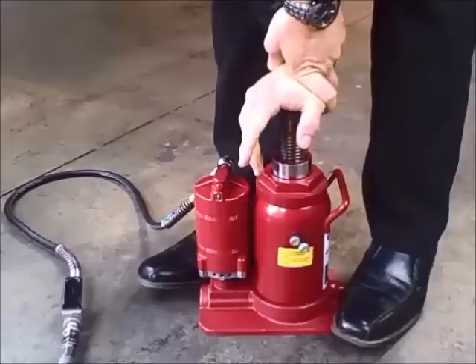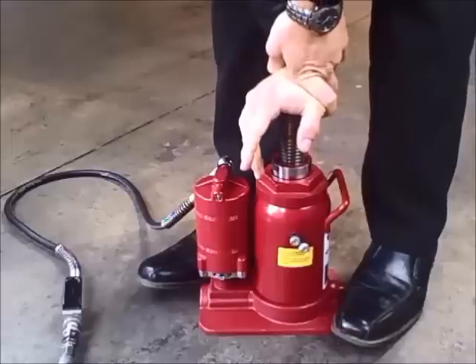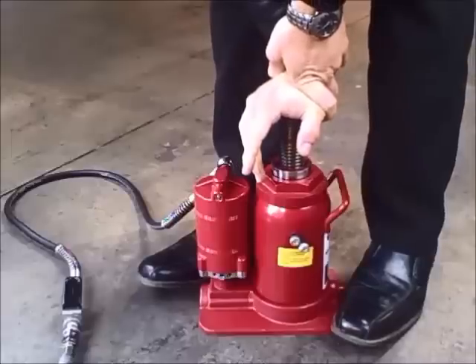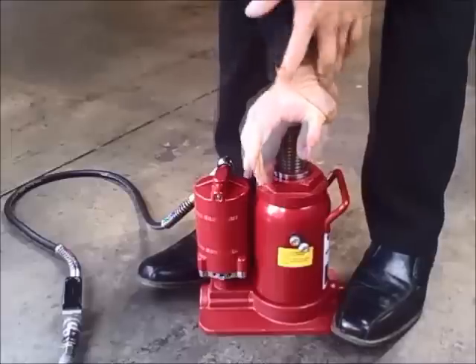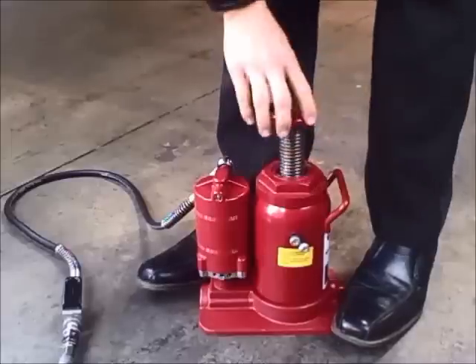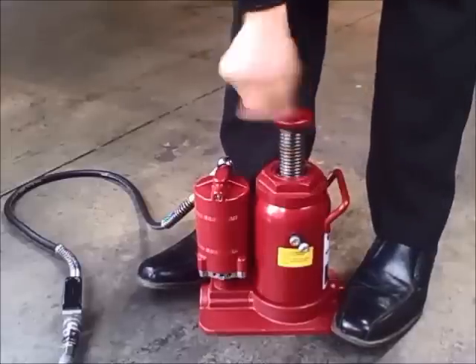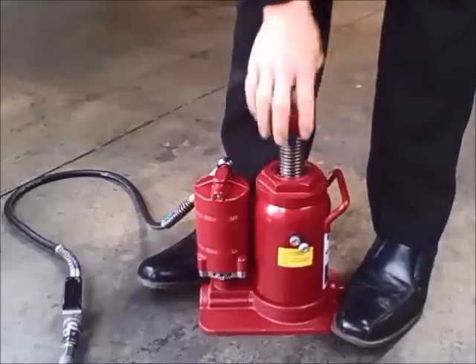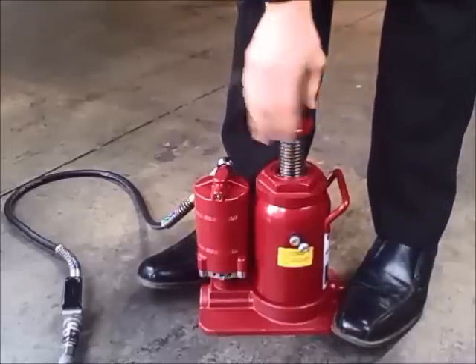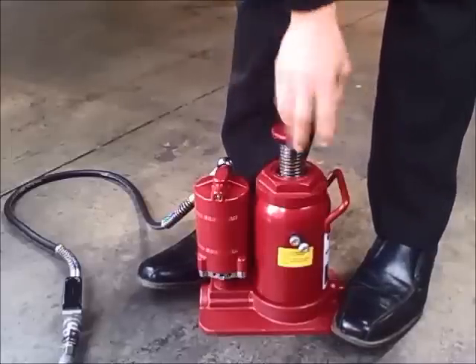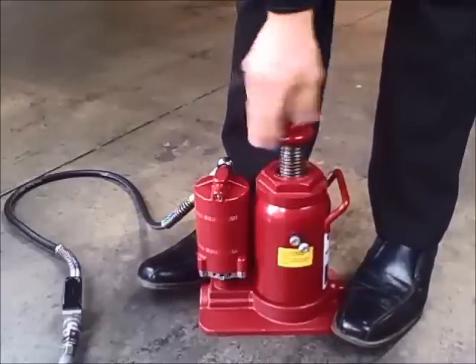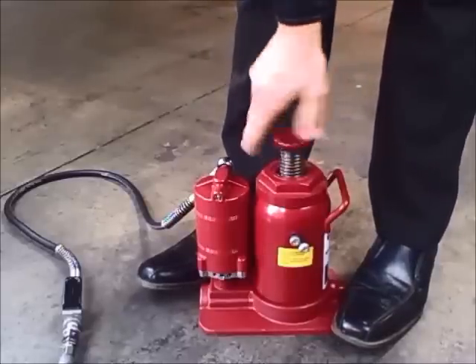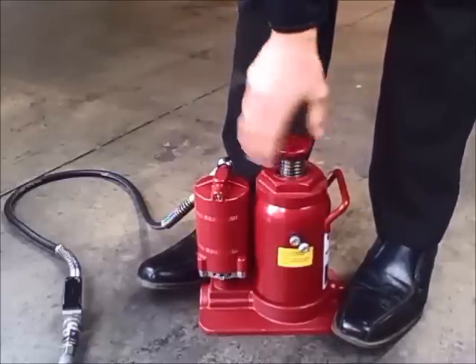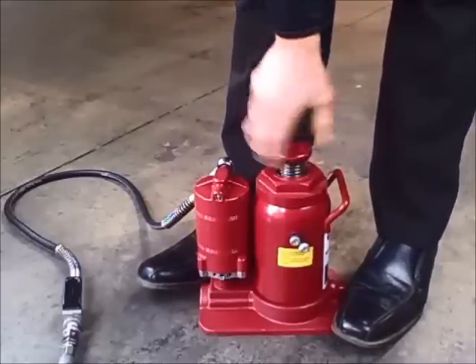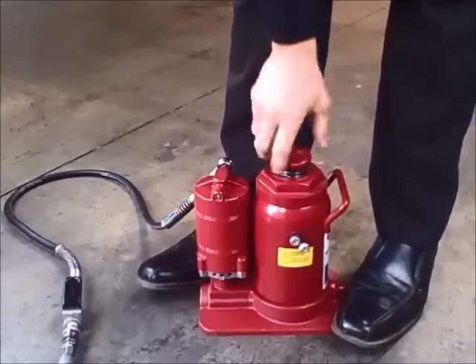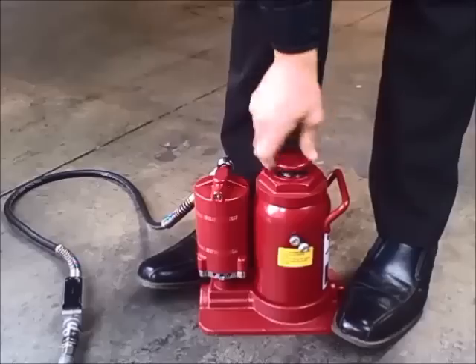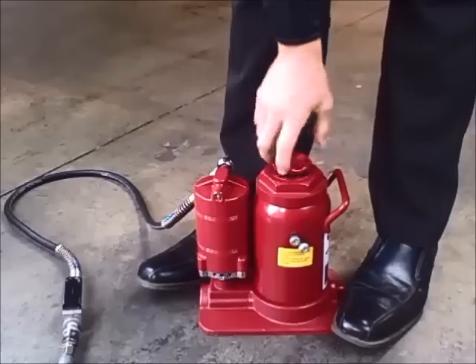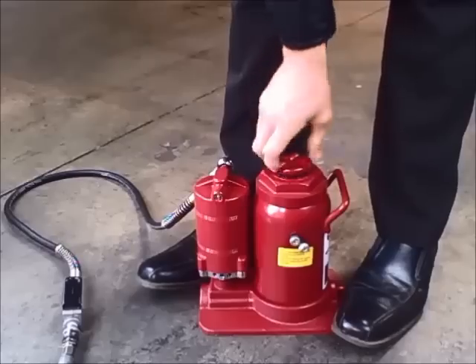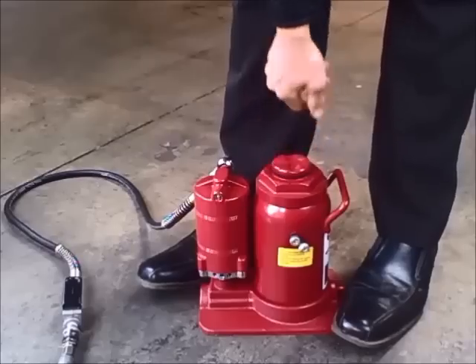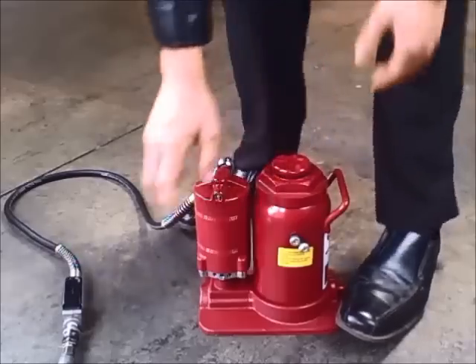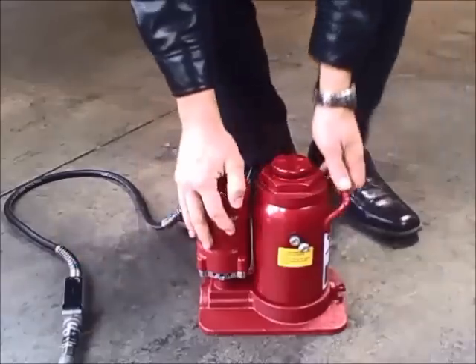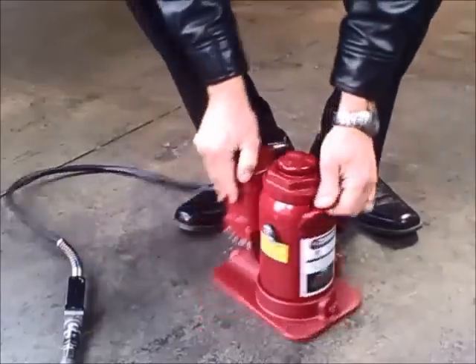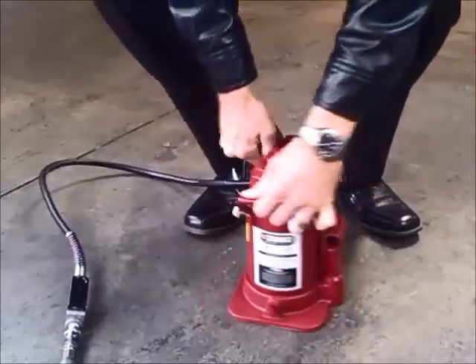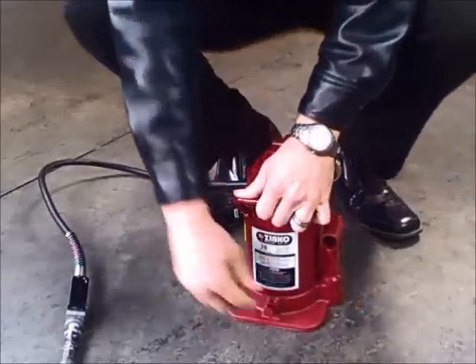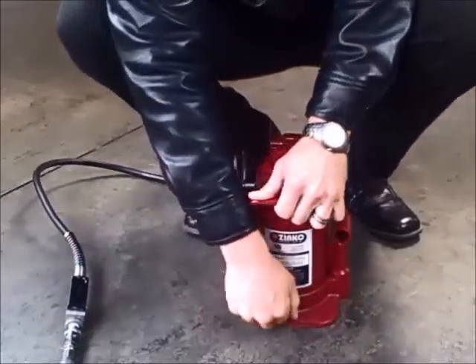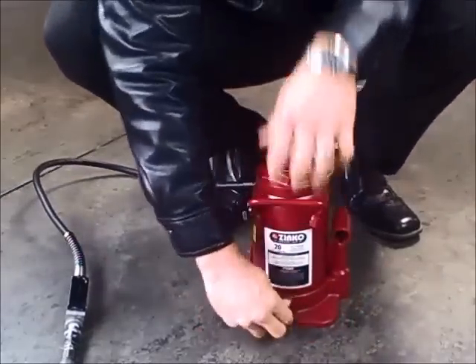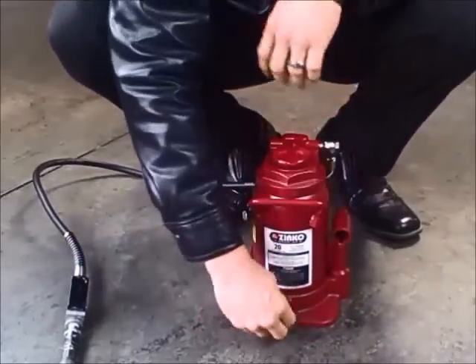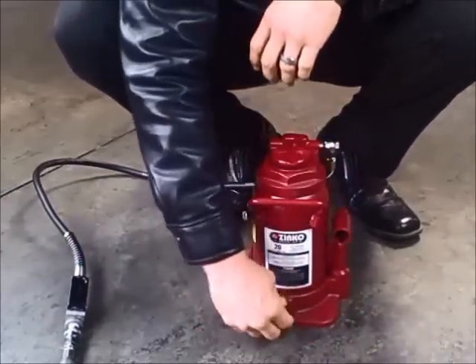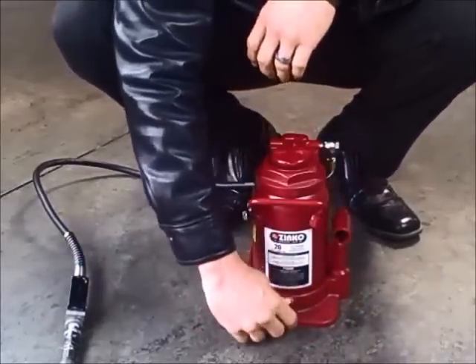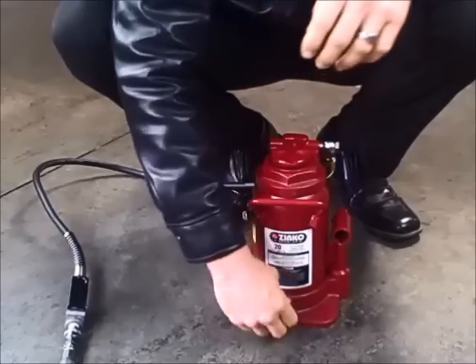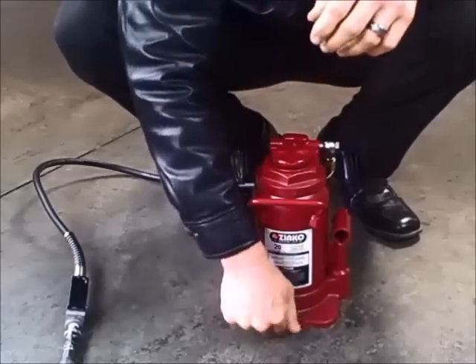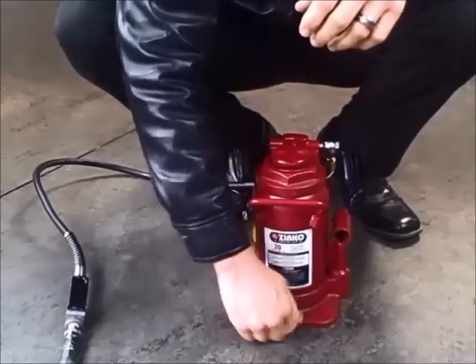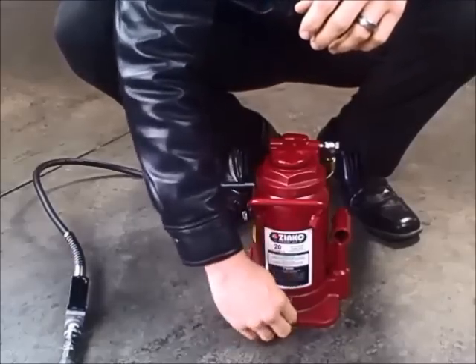Step five: screw the jack extension back down. And finally, step six: close the release valve back up, and the jack should start working properly.